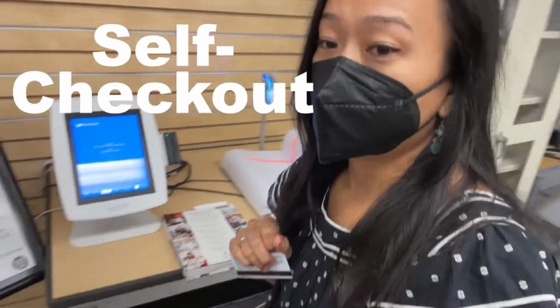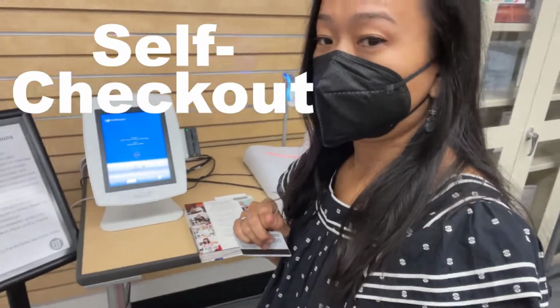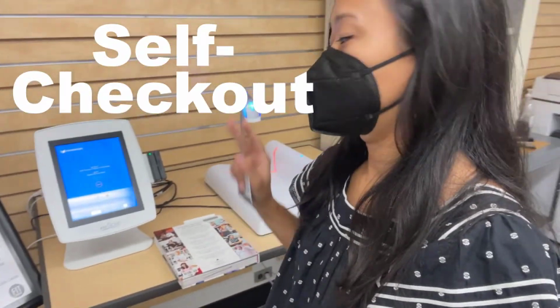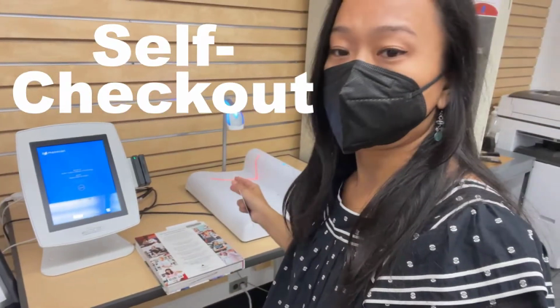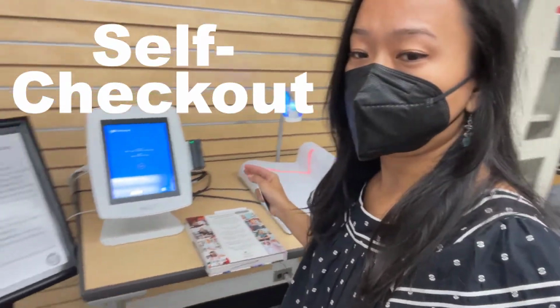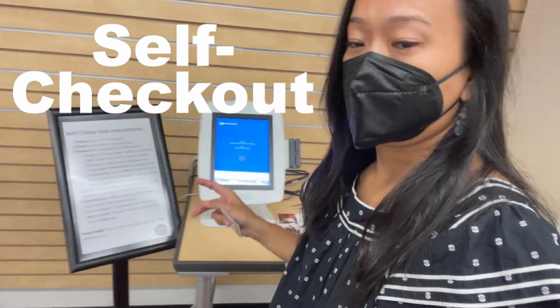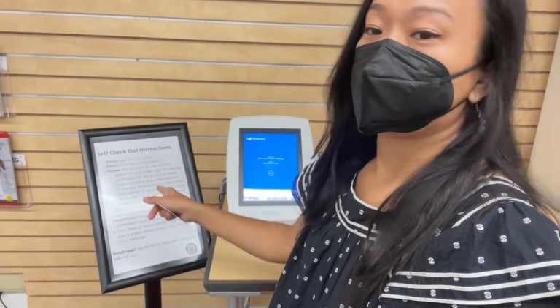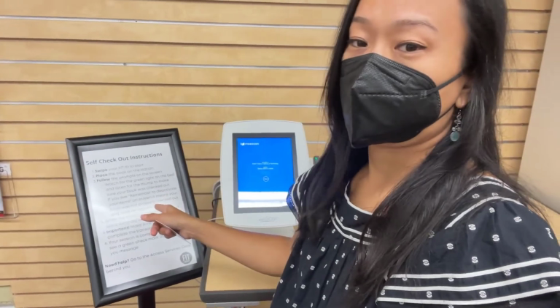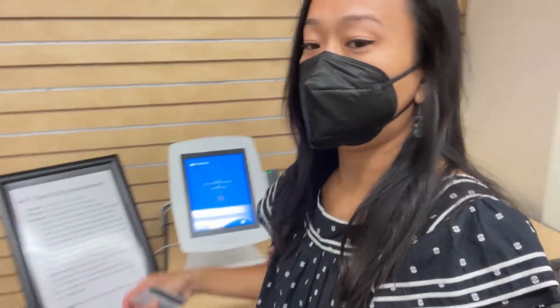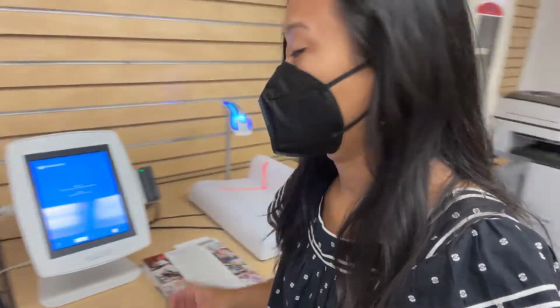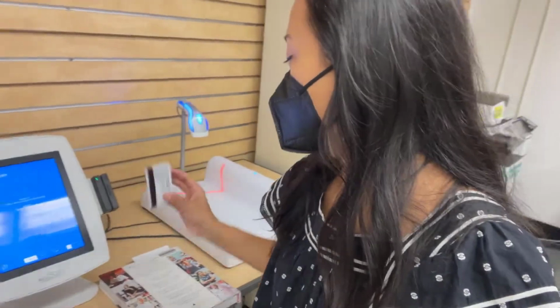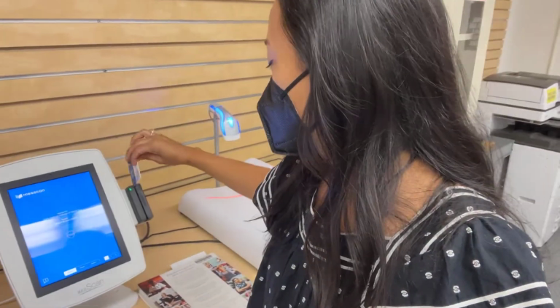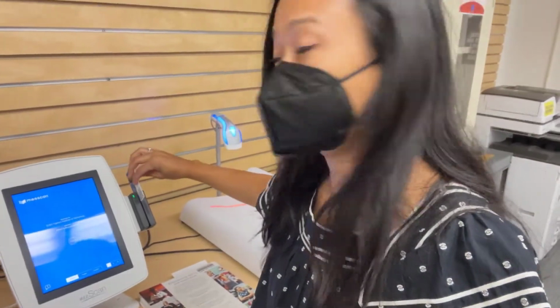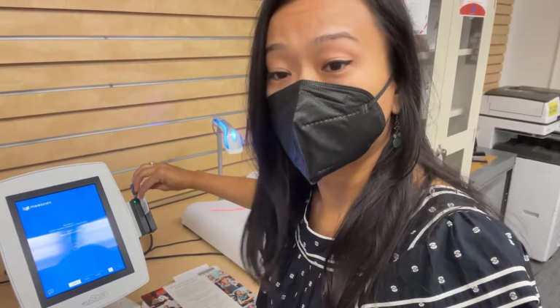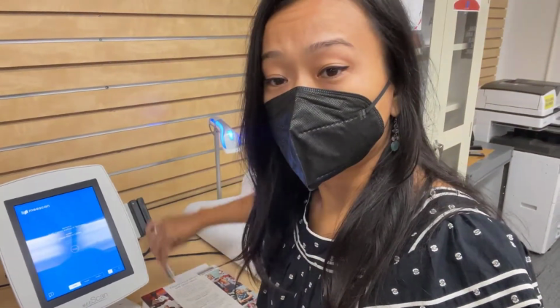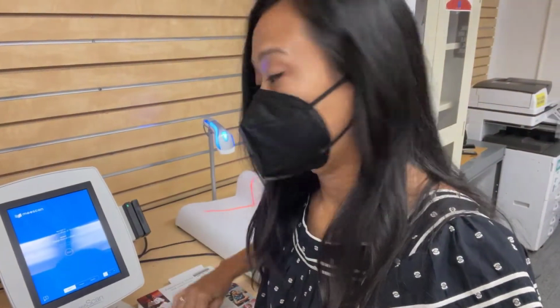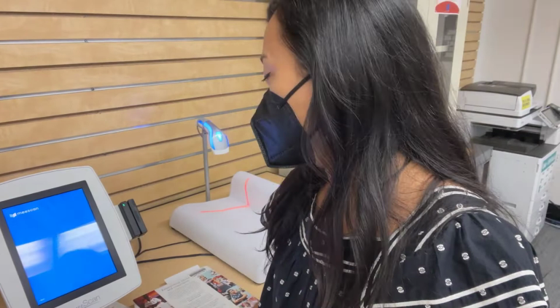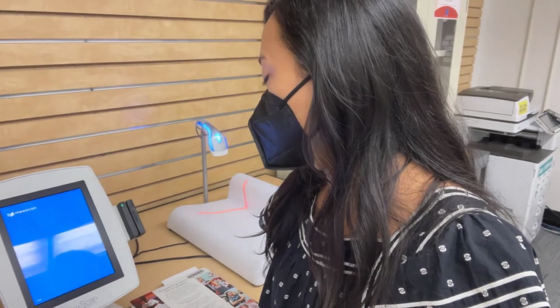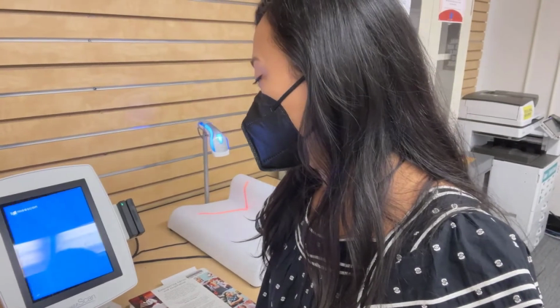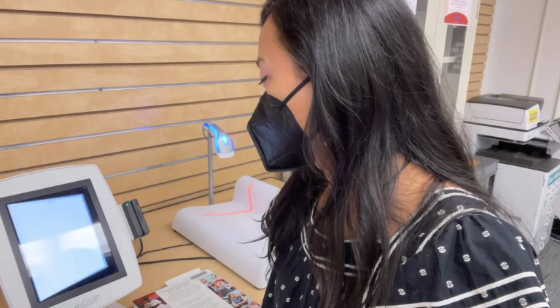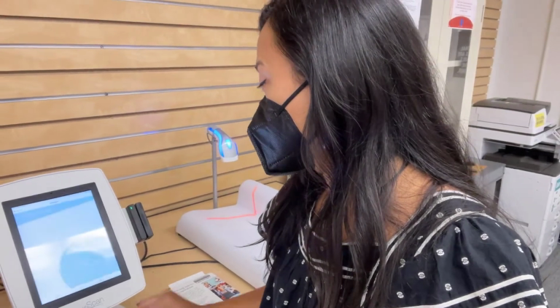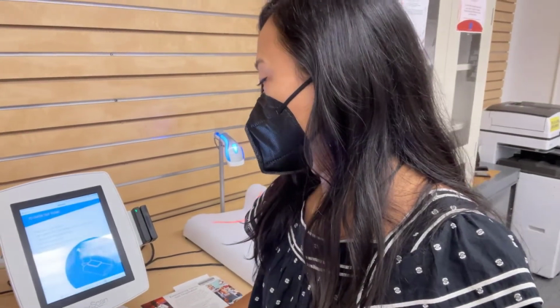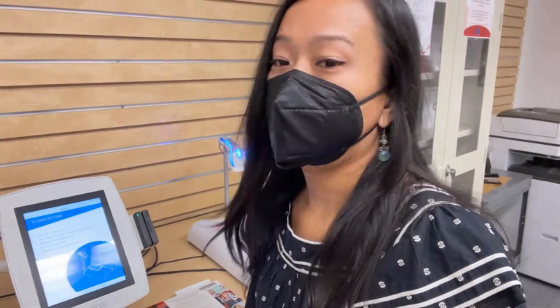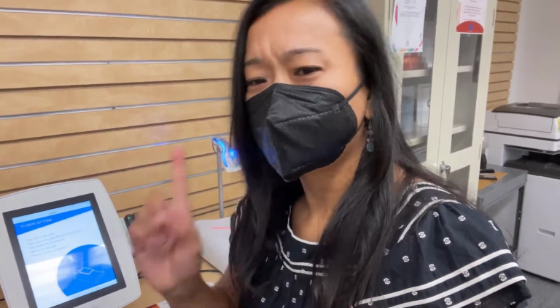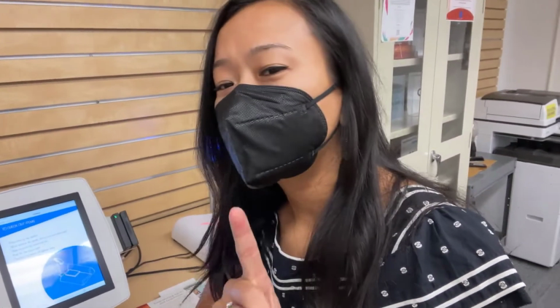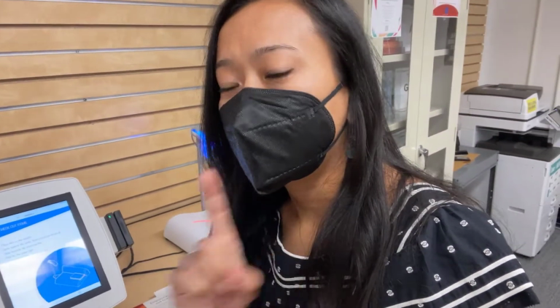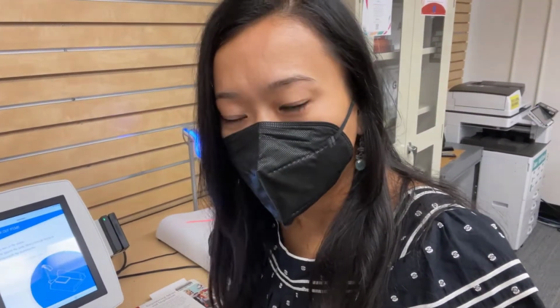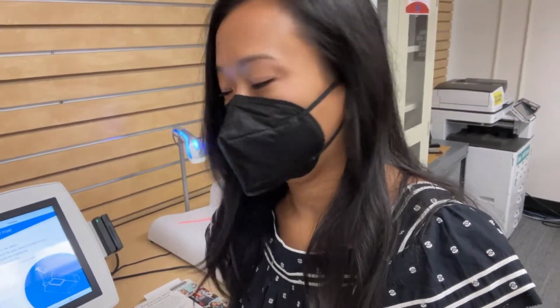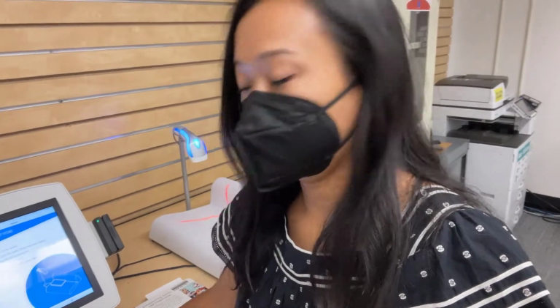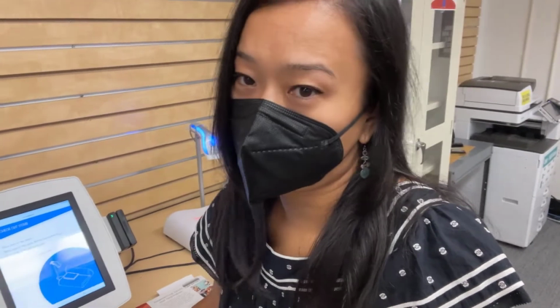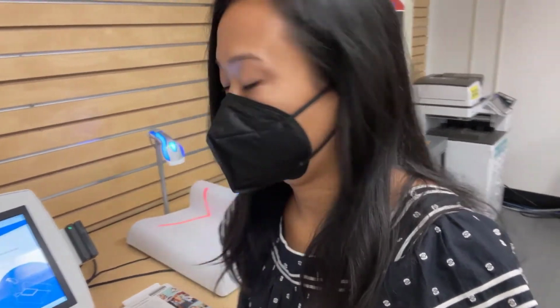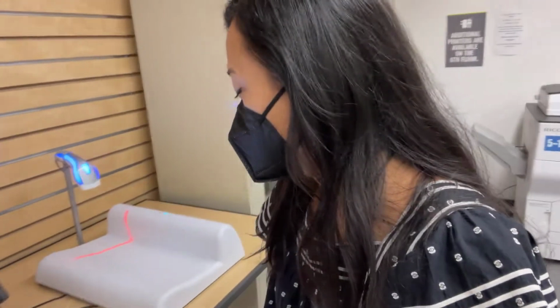Here we have the self-checkout station. There are instructions right here. Basically you're going to slide your card through. I'm actually going to show you what not to do, because this is a very common mistake people make.